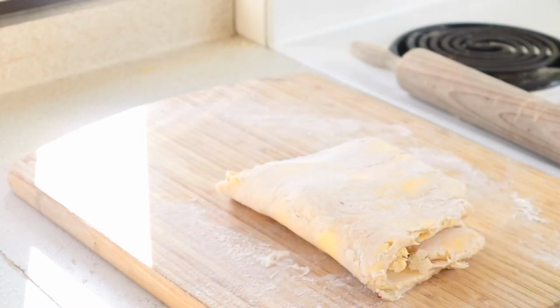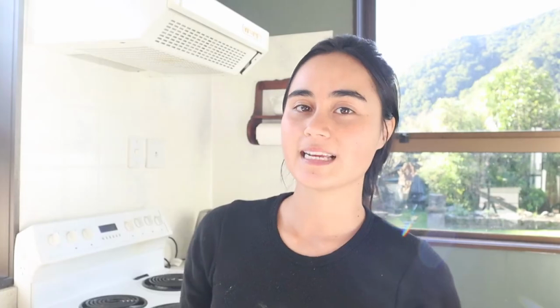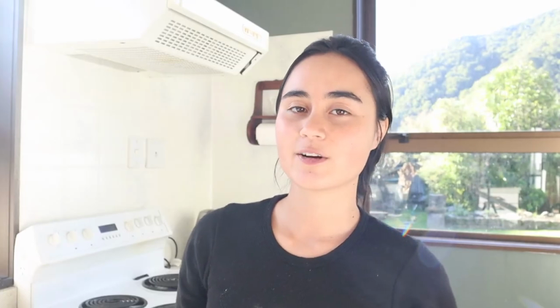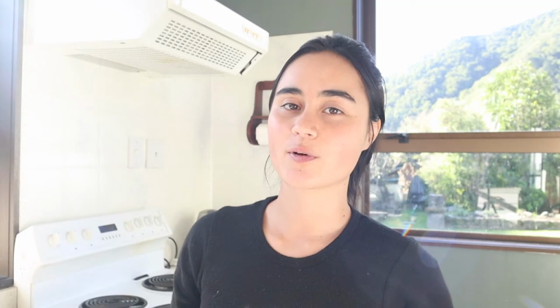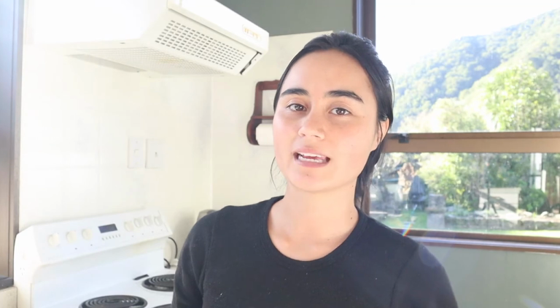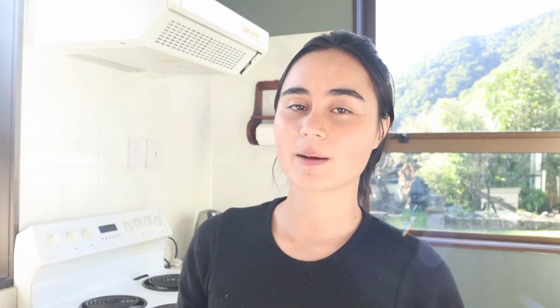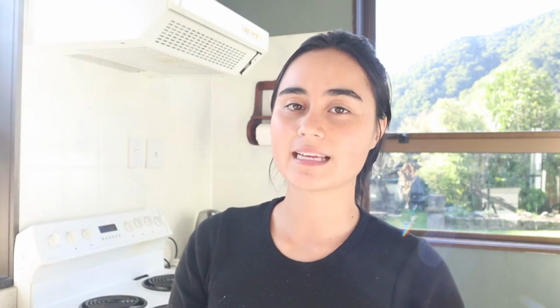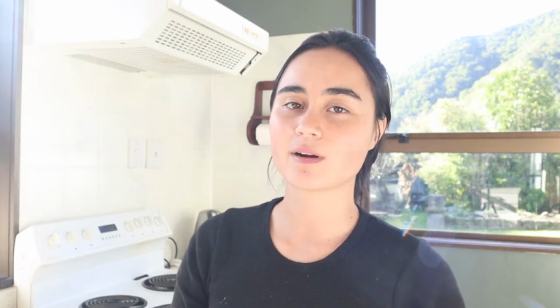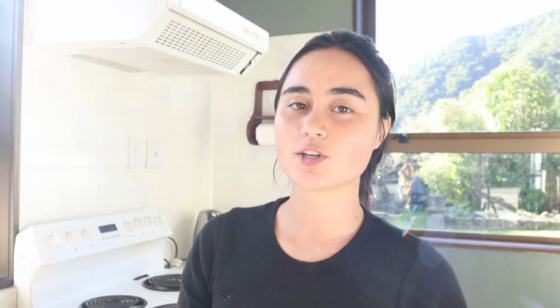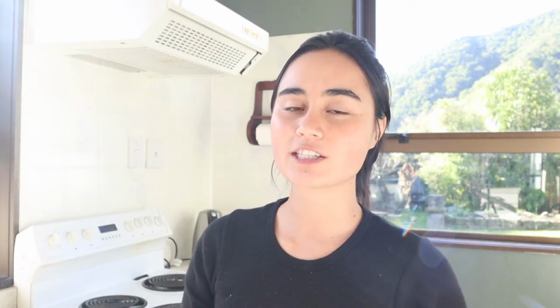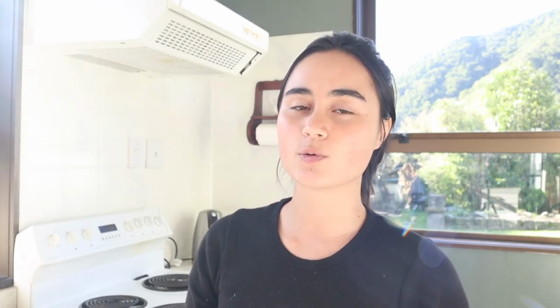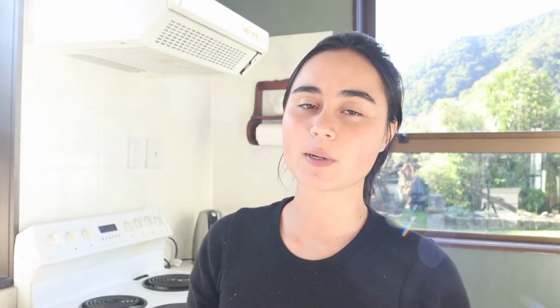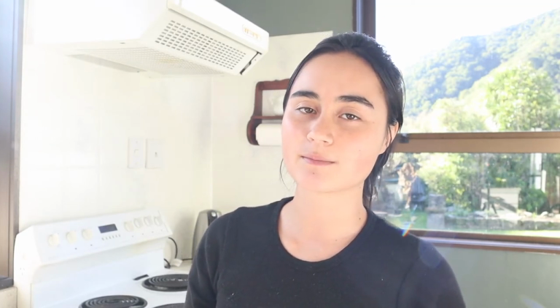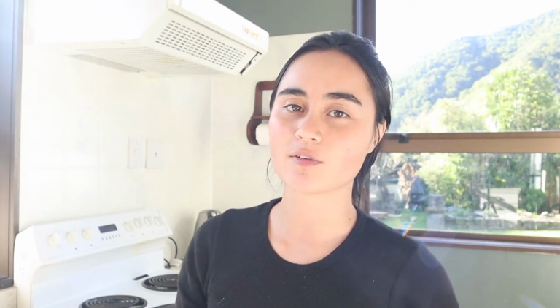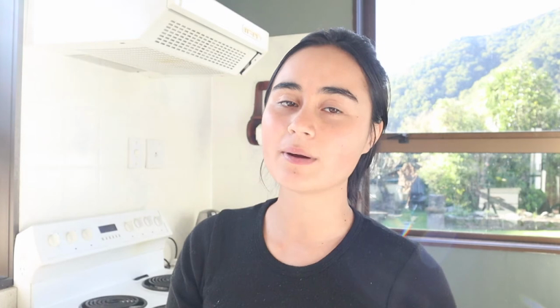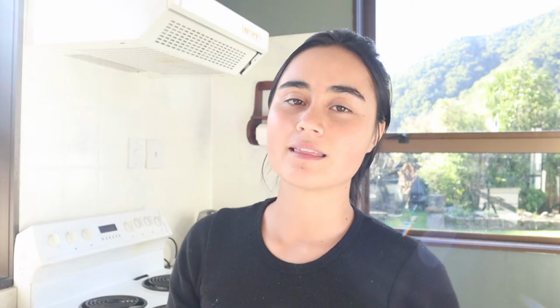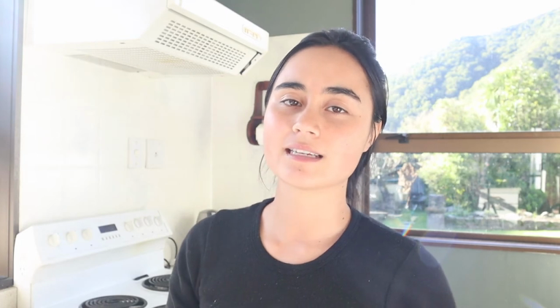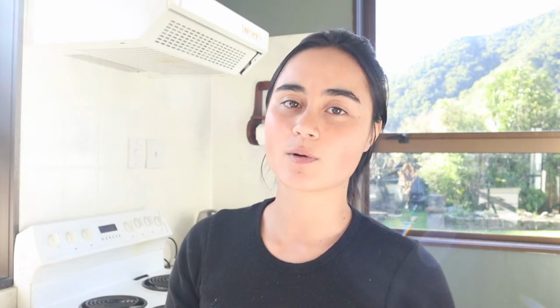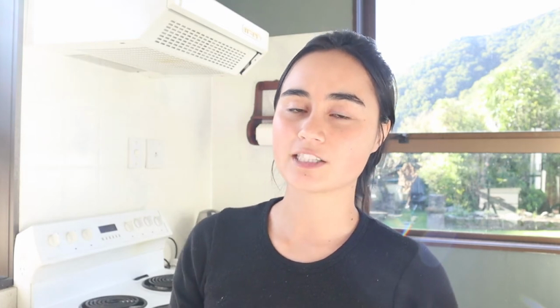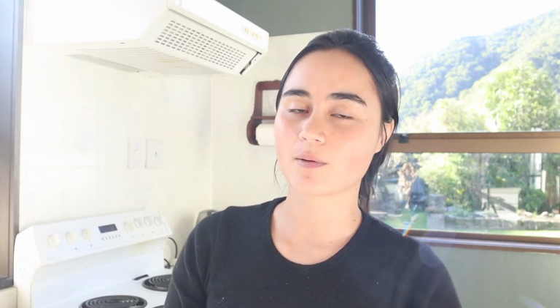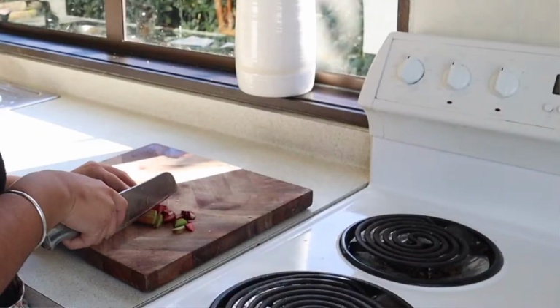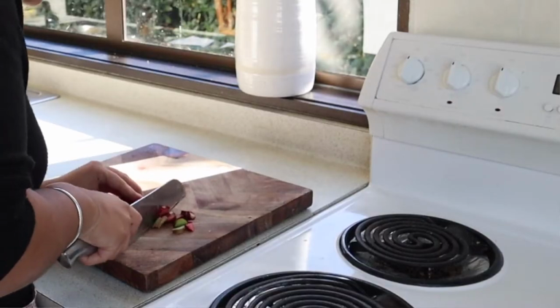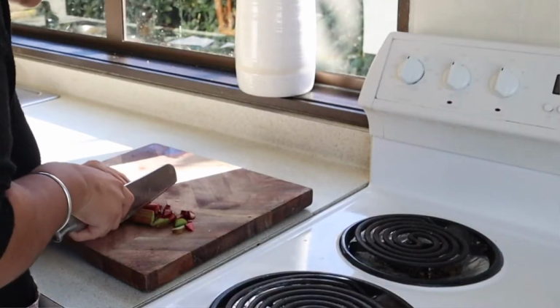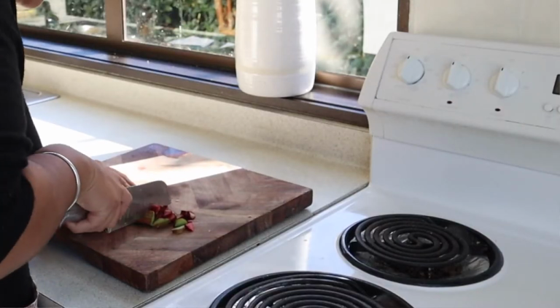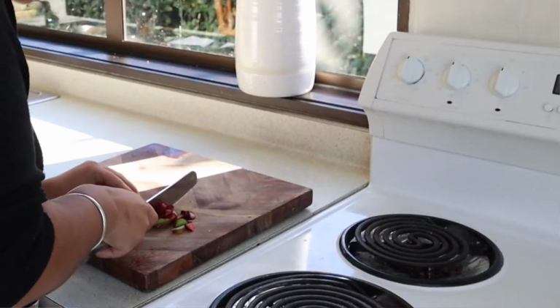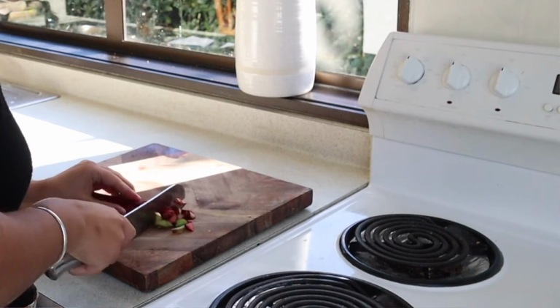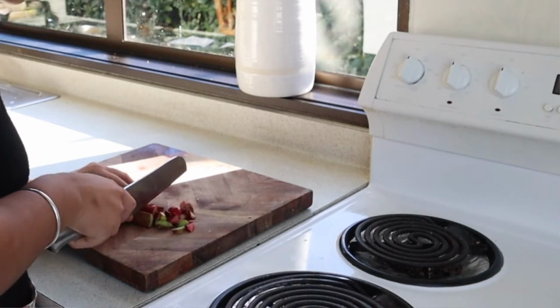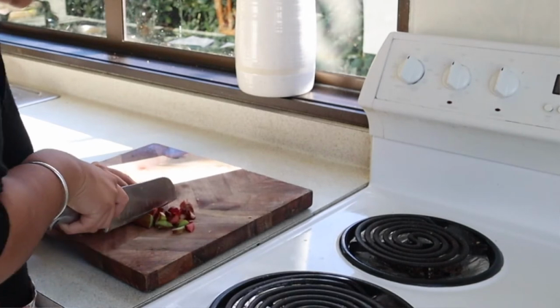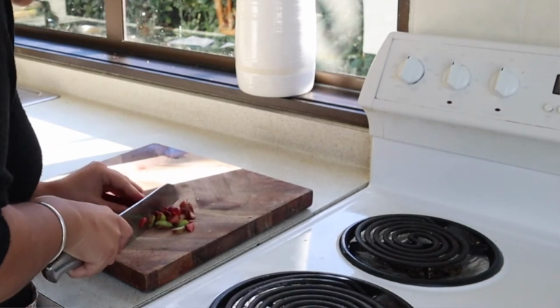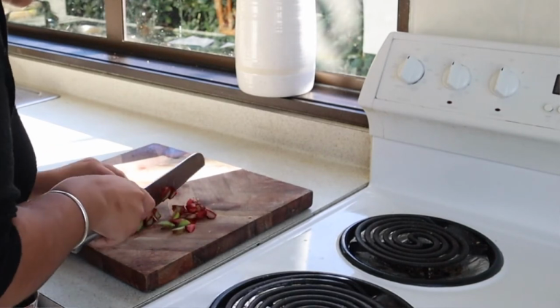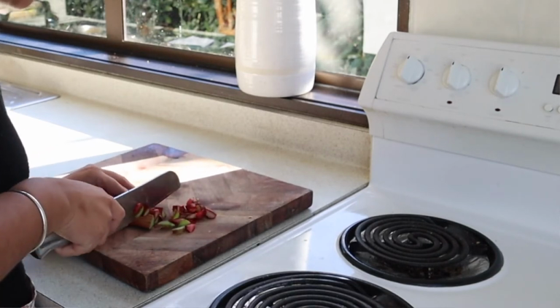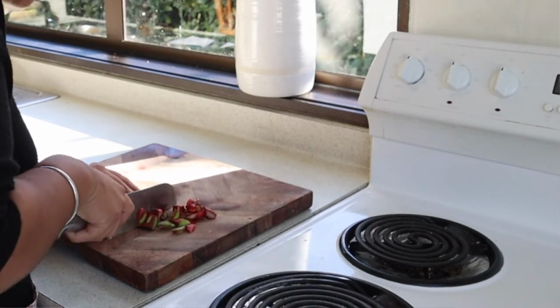I'm going to get started on the rhubarb filling. I'm going to add roughly two large sticks or 200 grams of rhubarb — this is rhubarb that I just picked from our garden — as well as 50 grams of sugar and a teaspoon of vanilla.